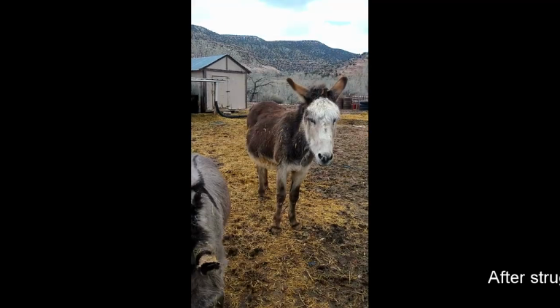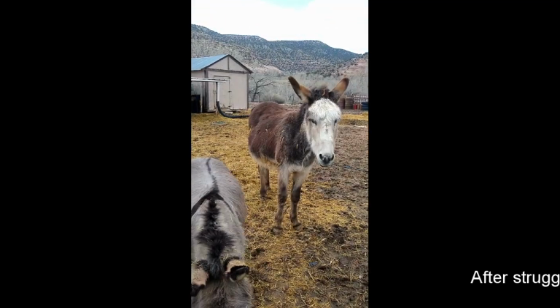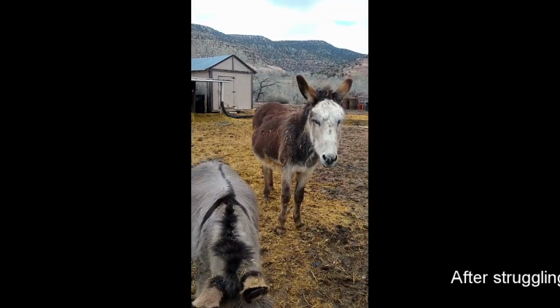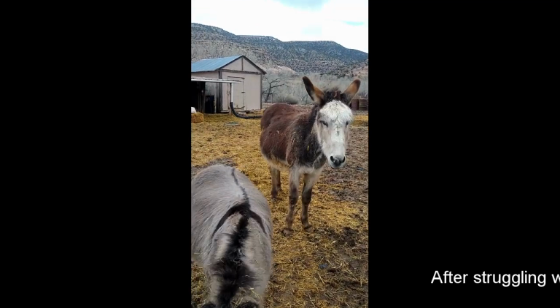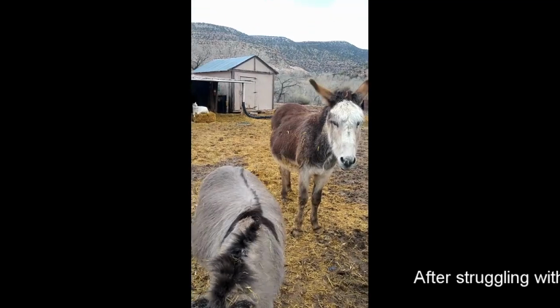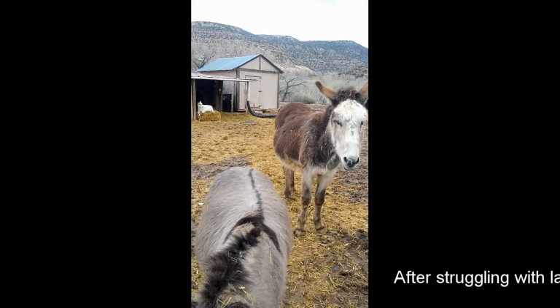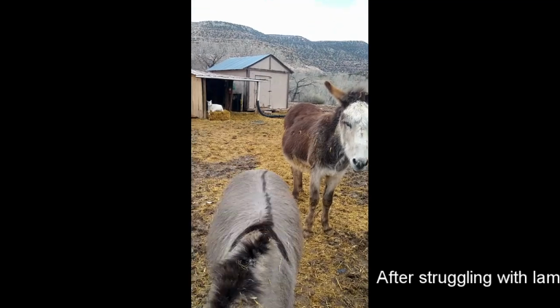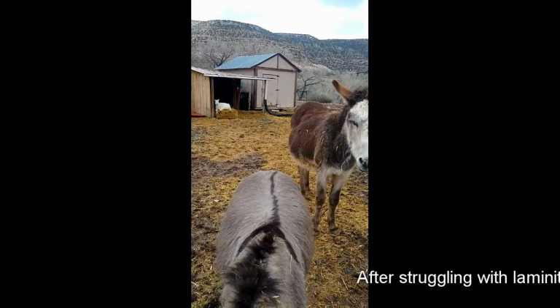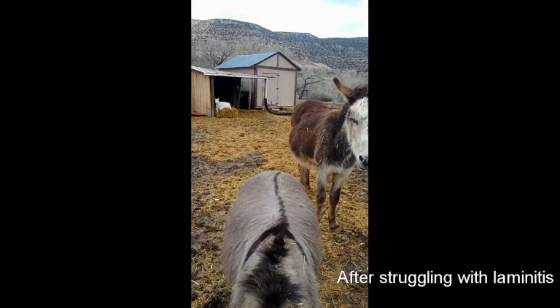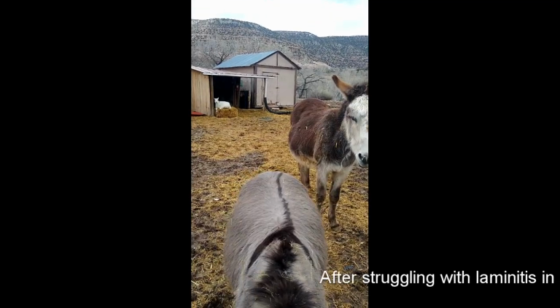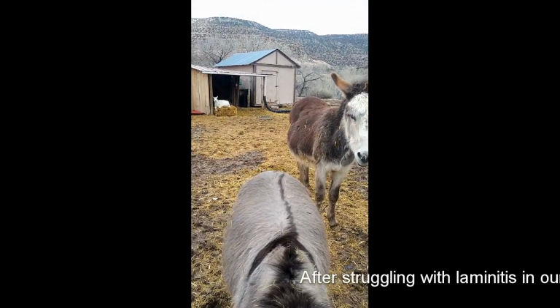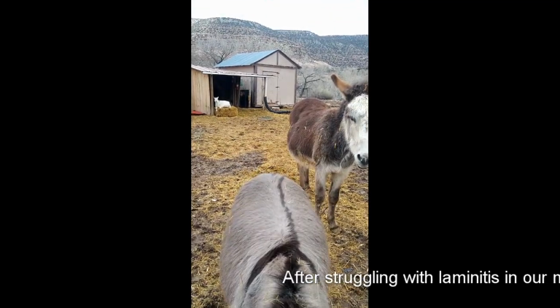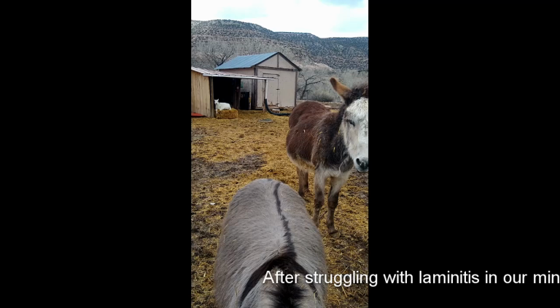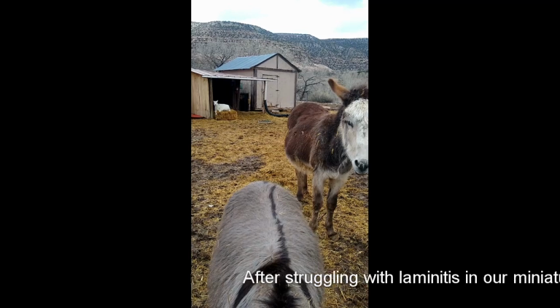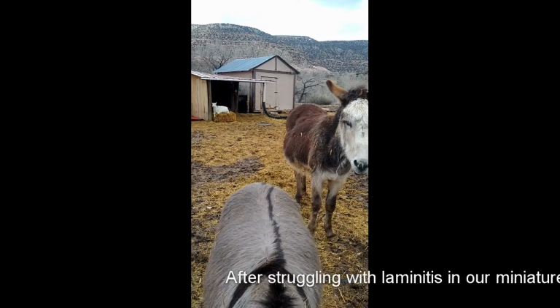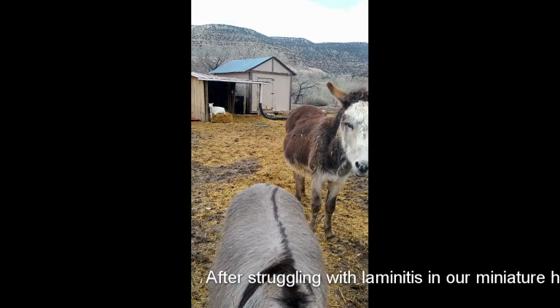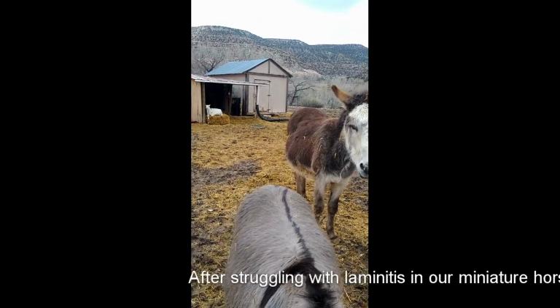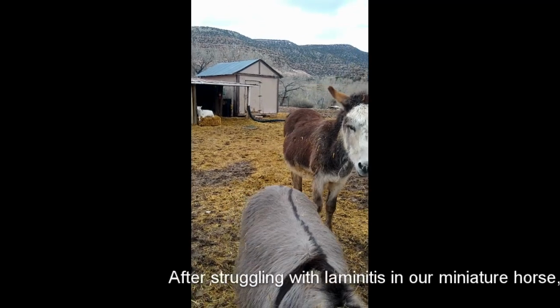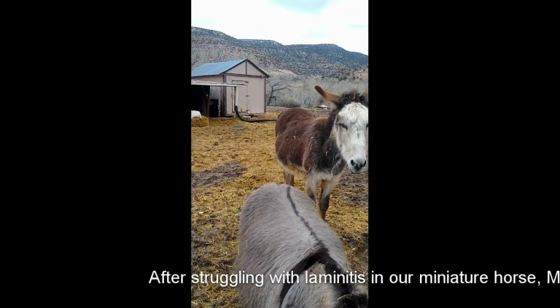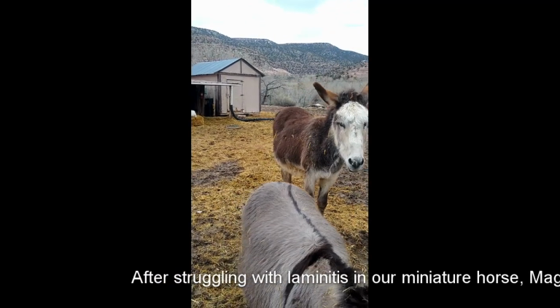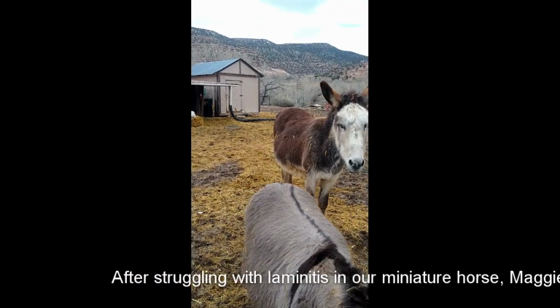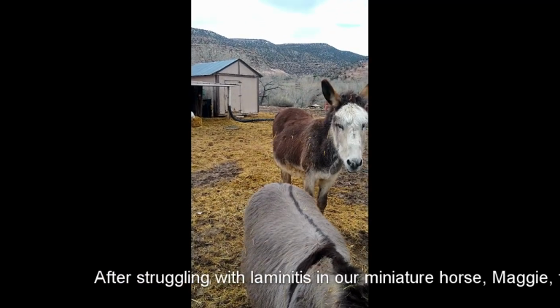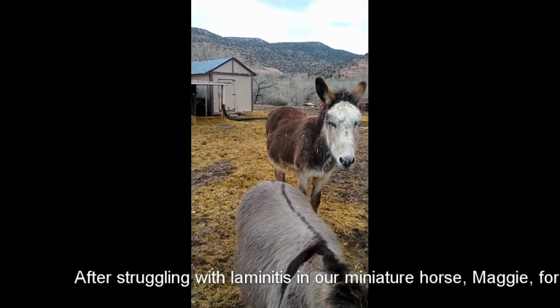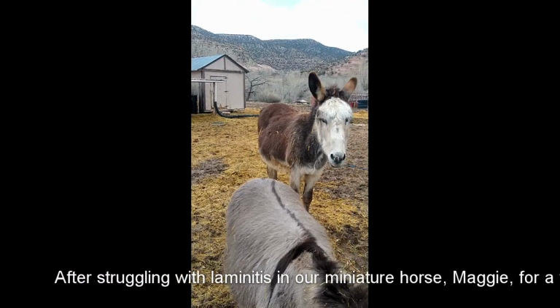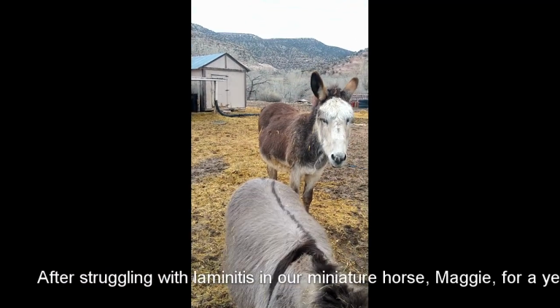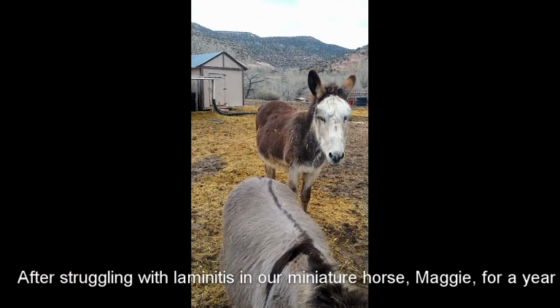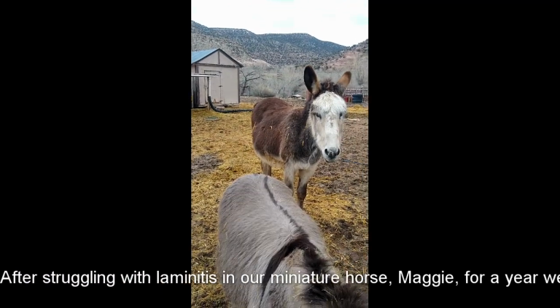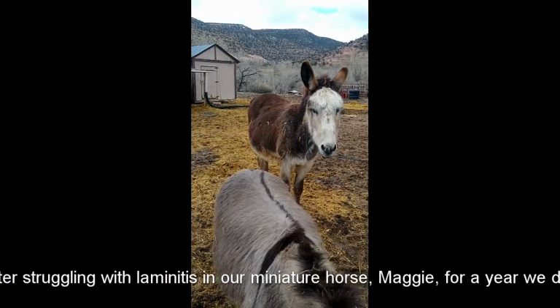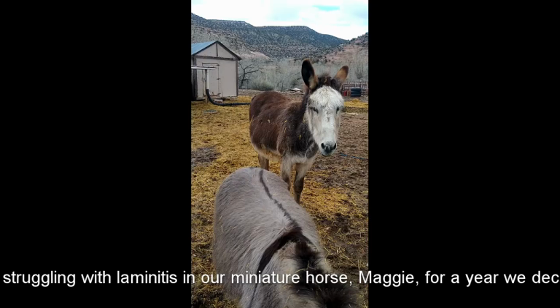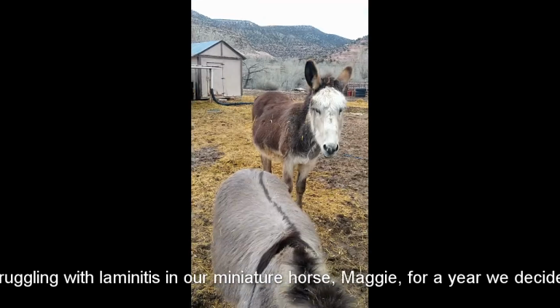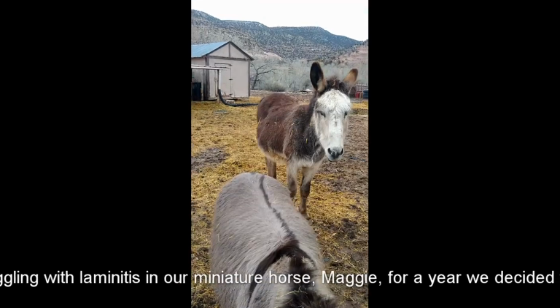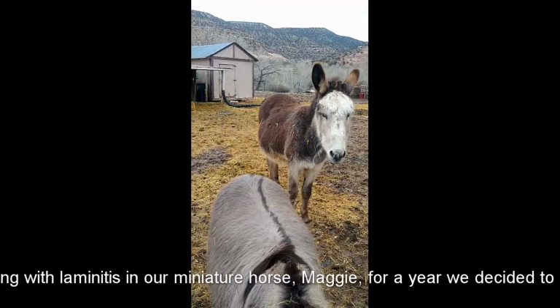It's a muddy mess out here, but I want to give you guys an idea of this paddock paradise or horse track system that I'm going to work on this year.